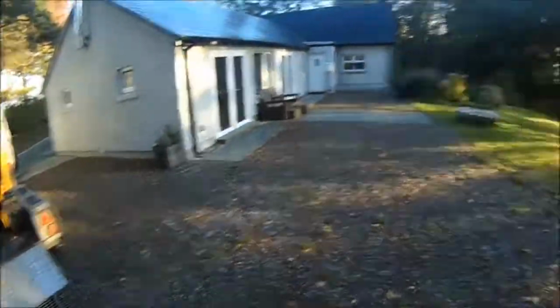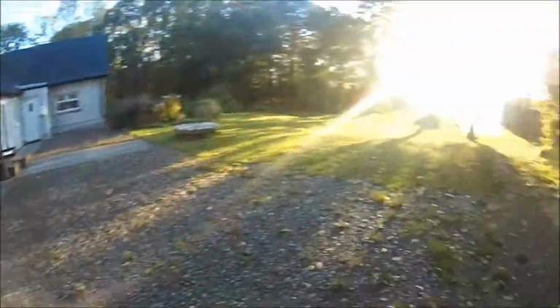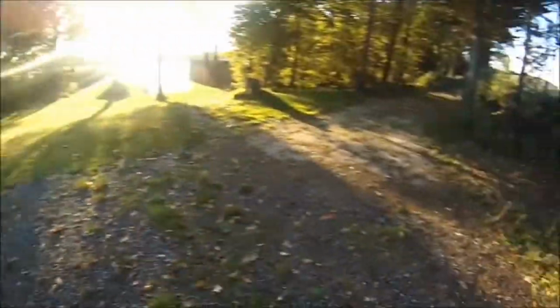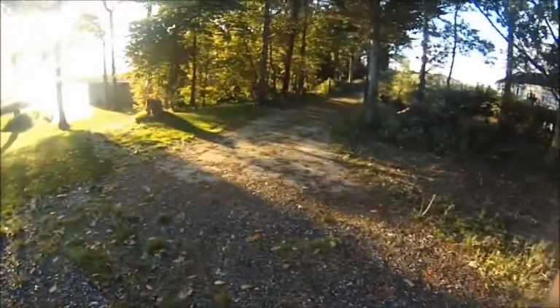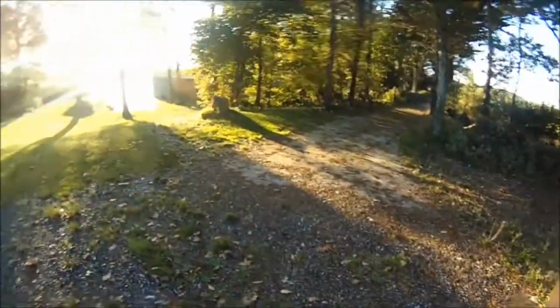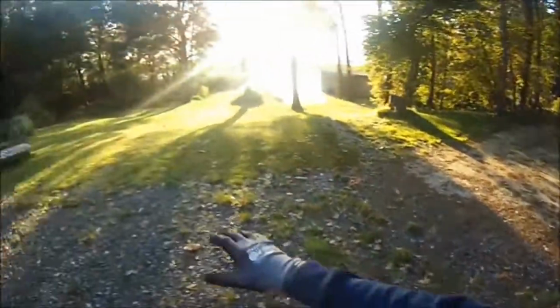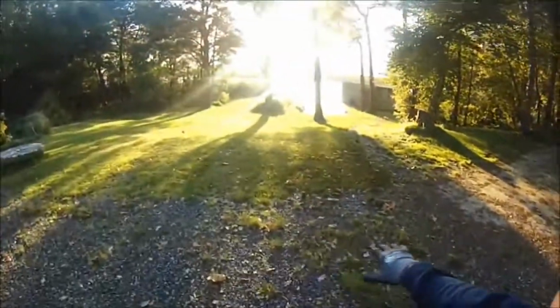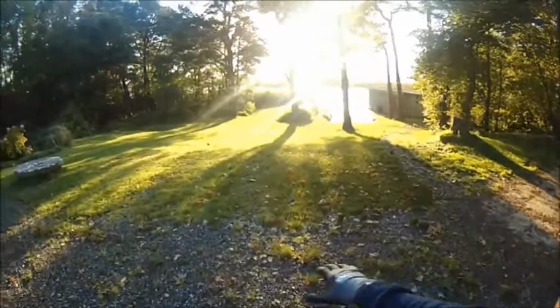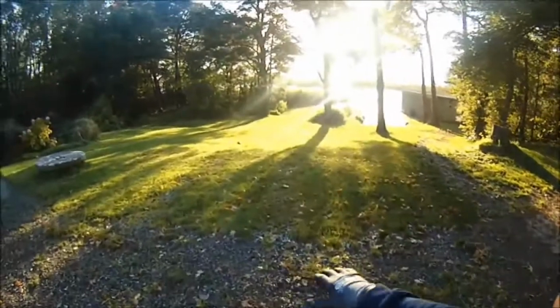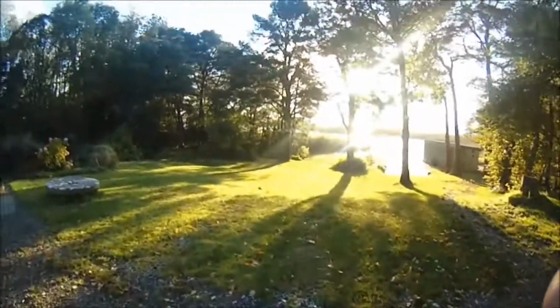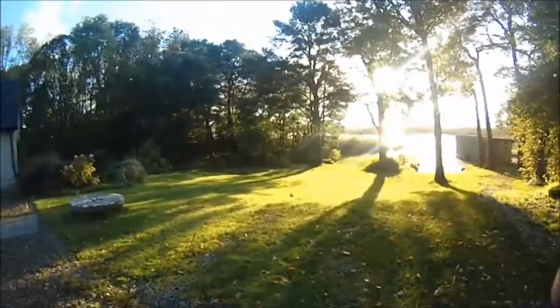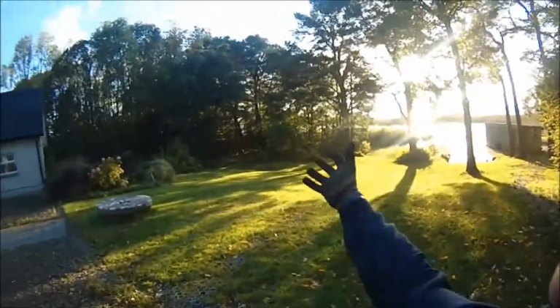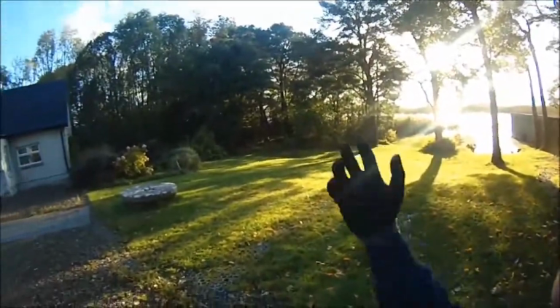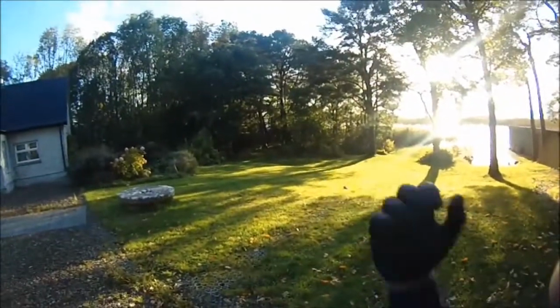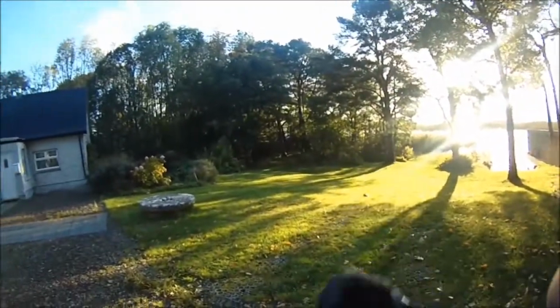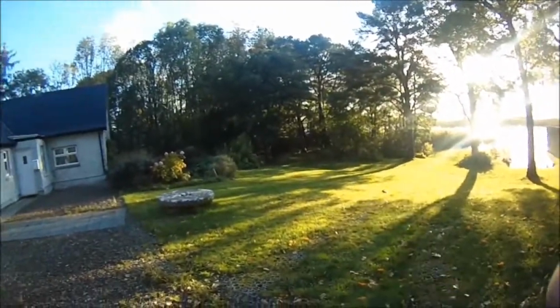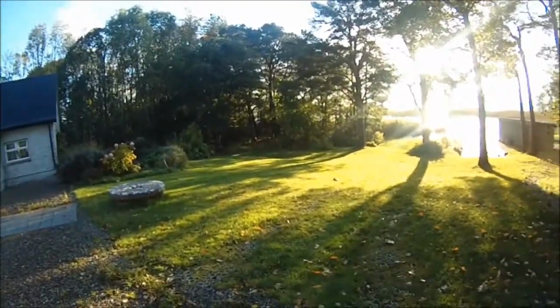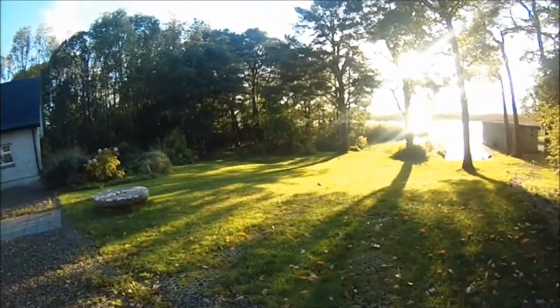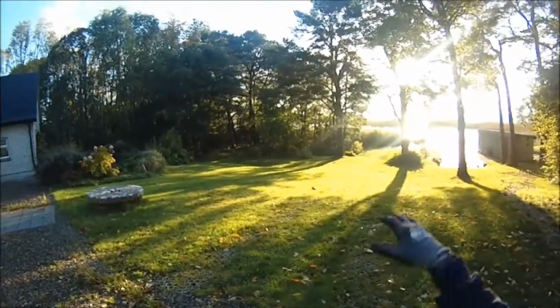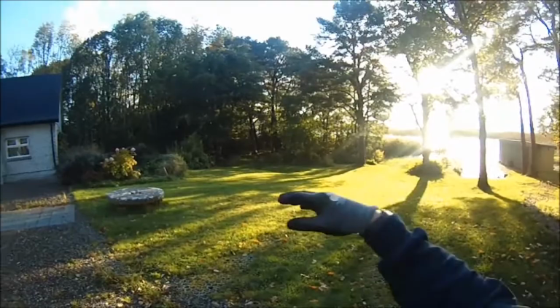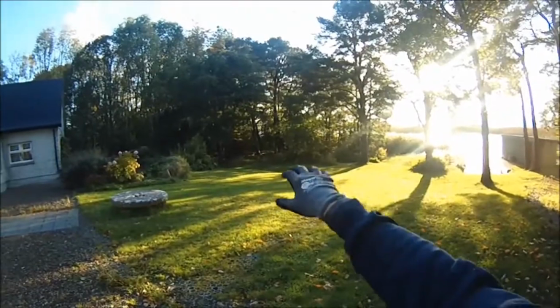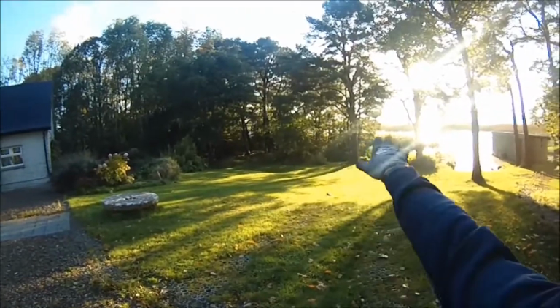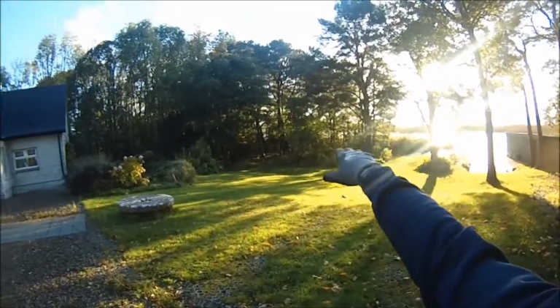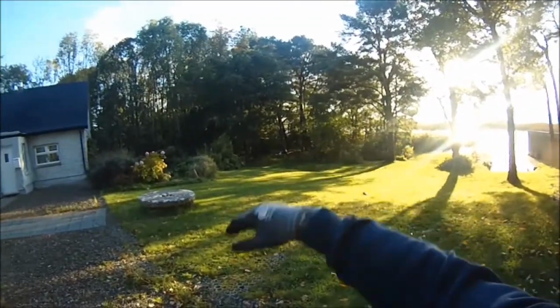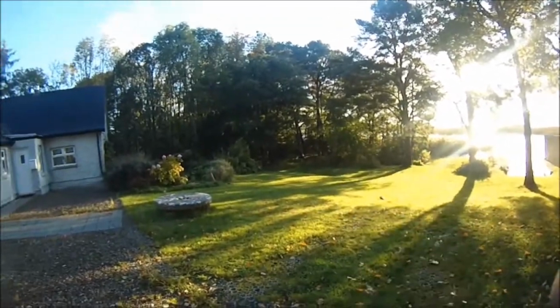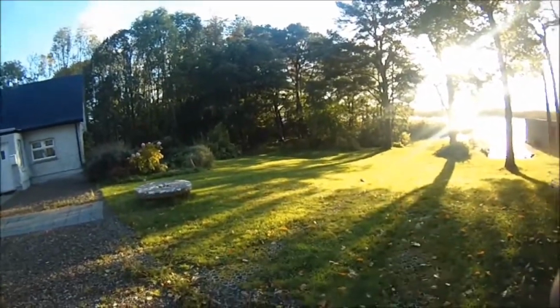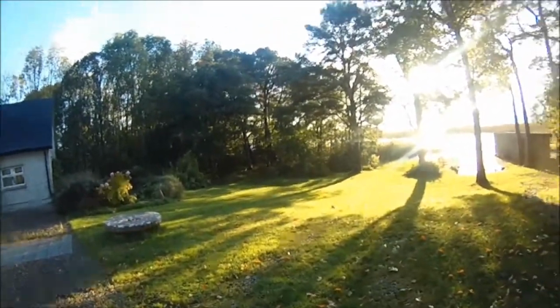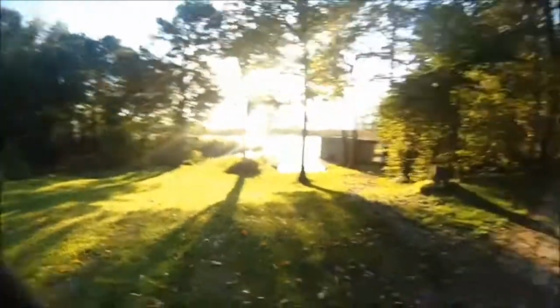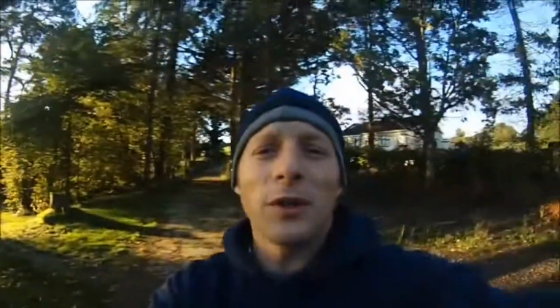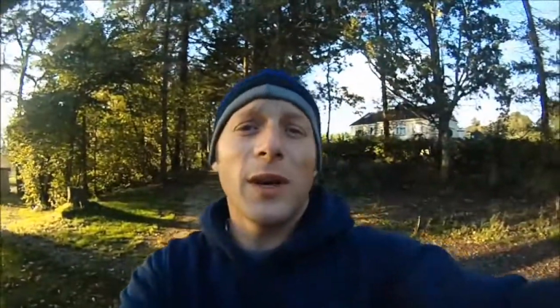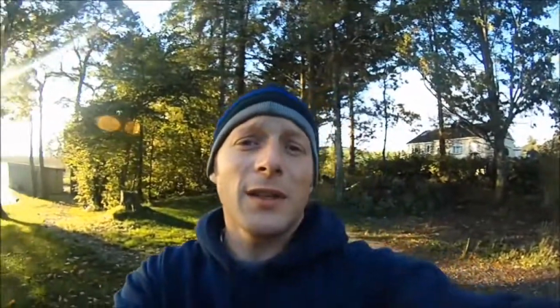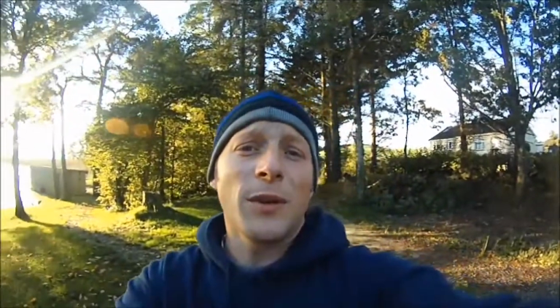If I had a tow-behind chipper, we'd probably park up around about here and we'd have to drag all the green waste from that. Whereas I'll be able to track in here and cut and chip as I go along. So production-wise, I think it's a lot more productive.